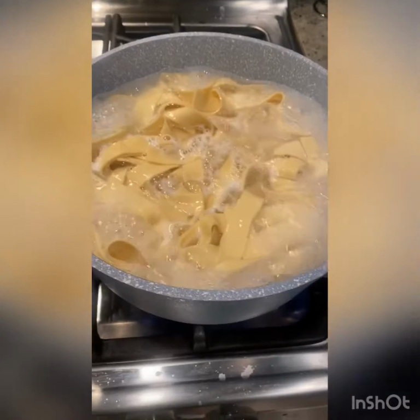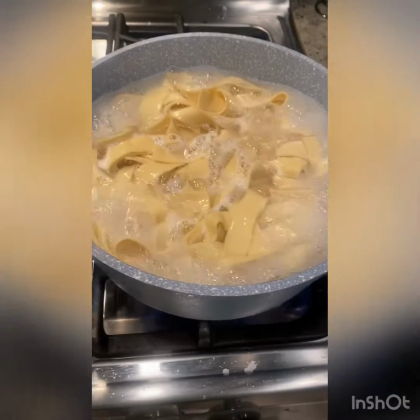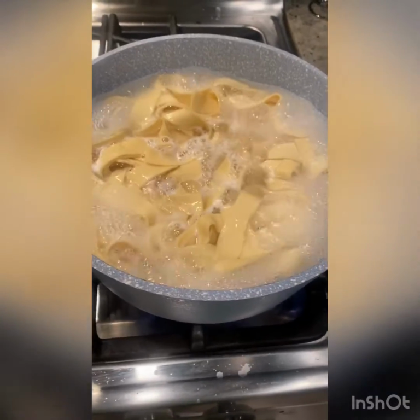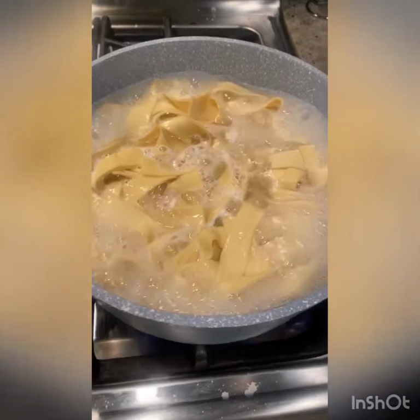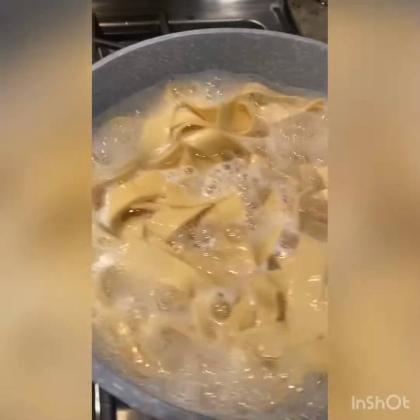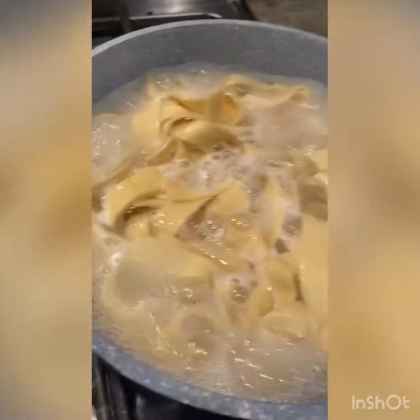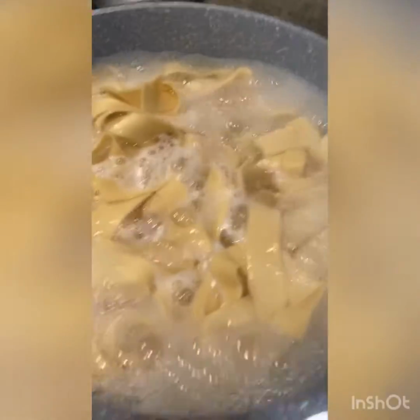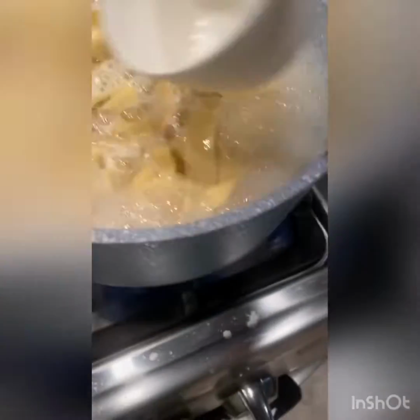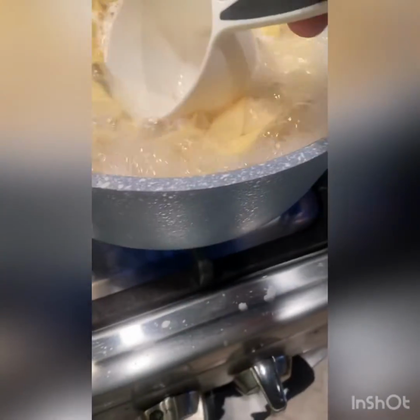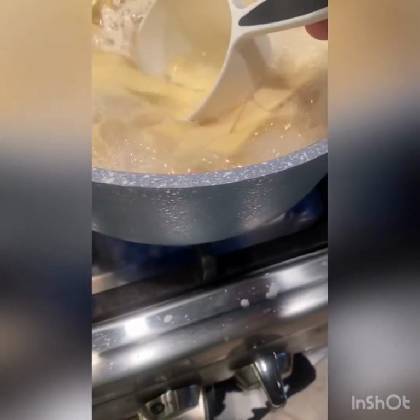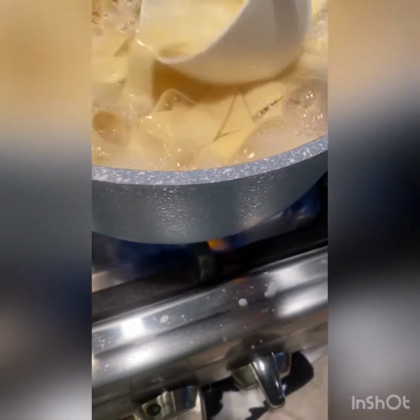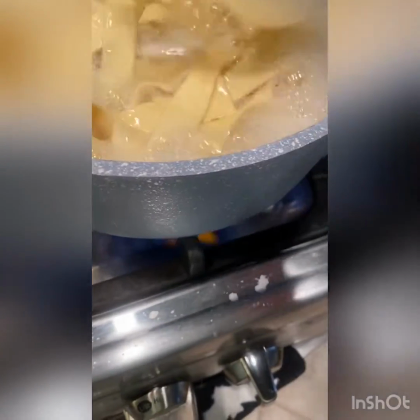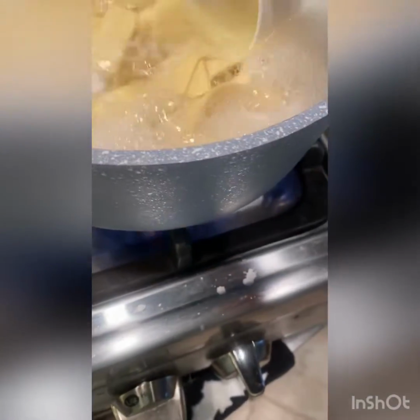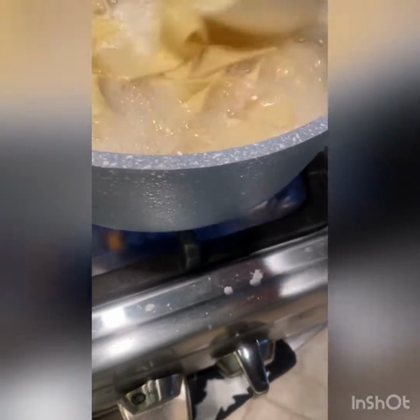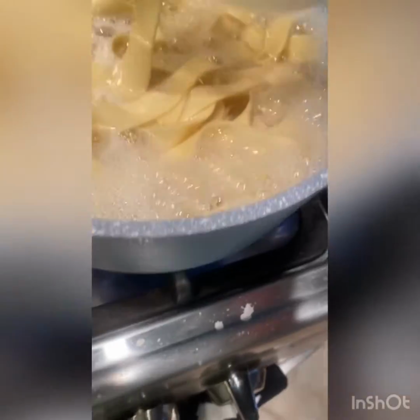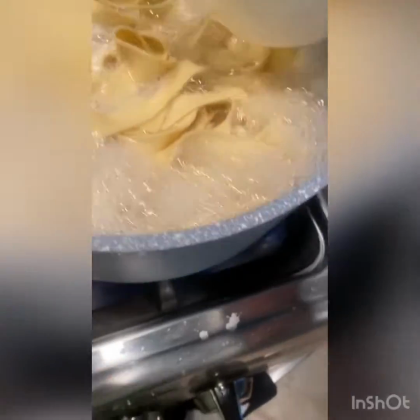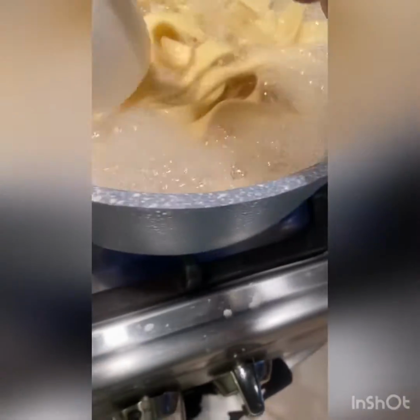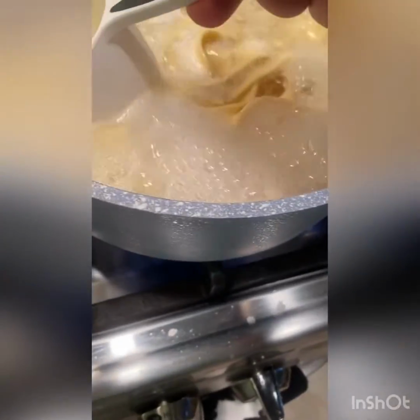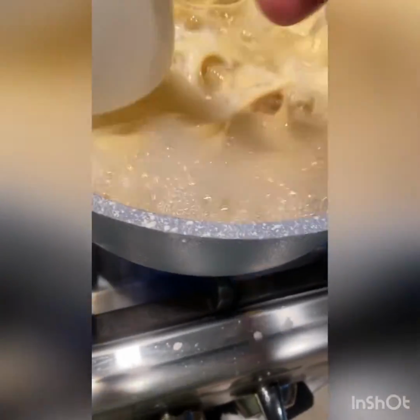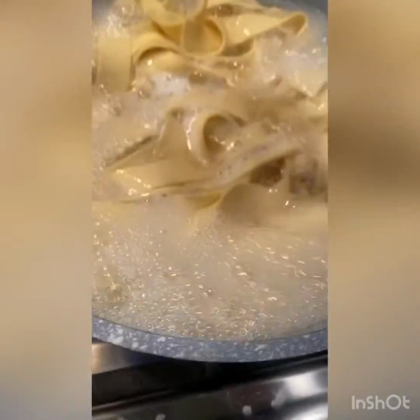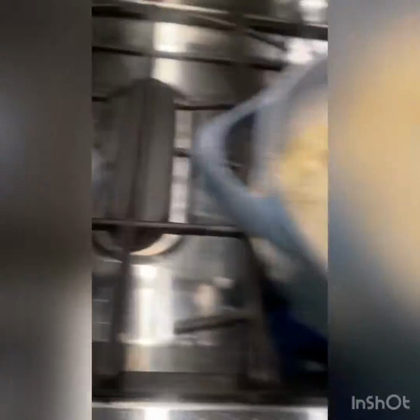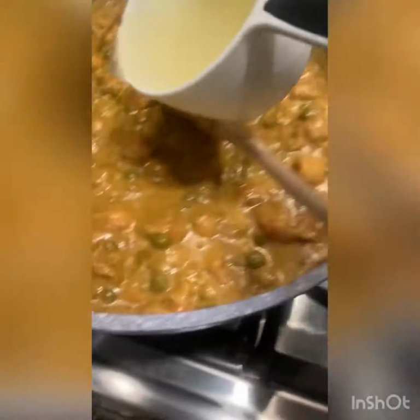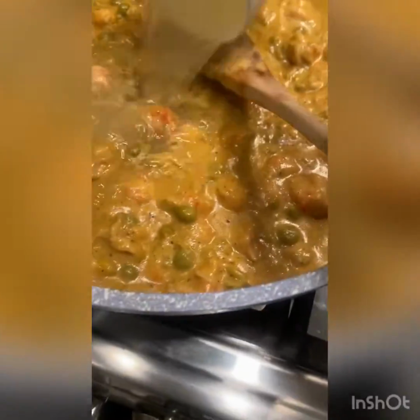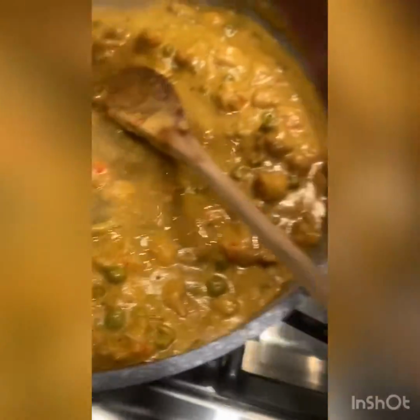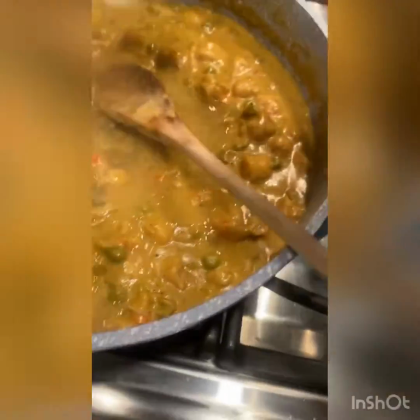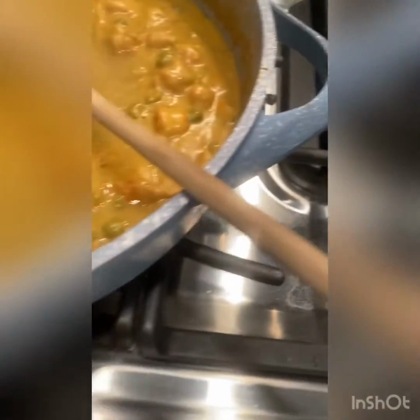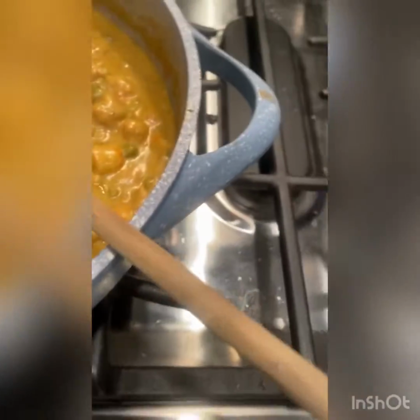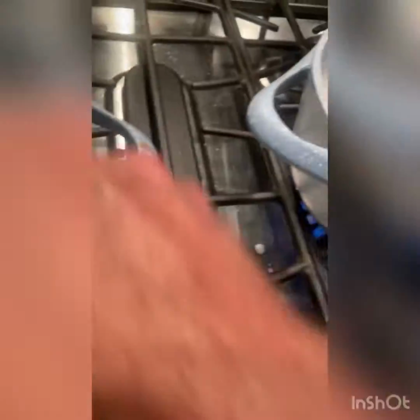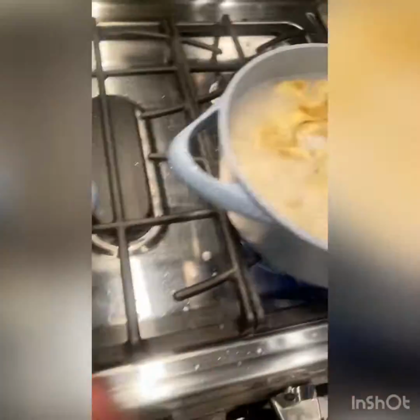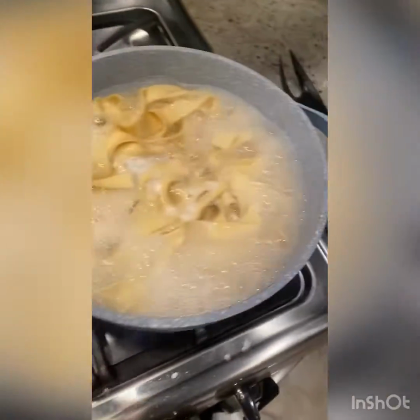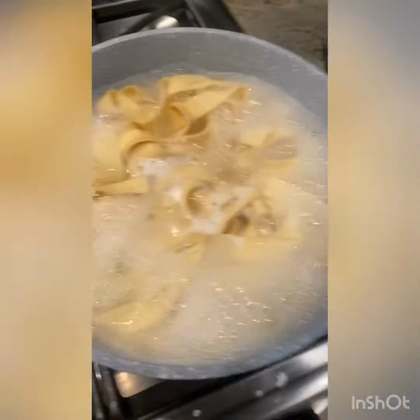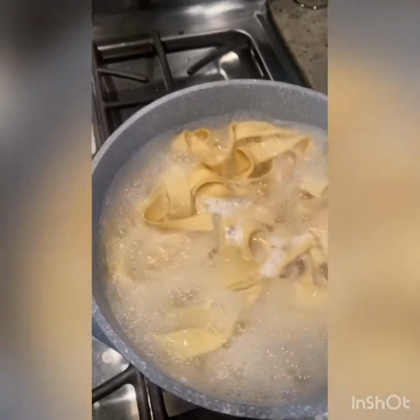When the pasta is almost done, you're going to want to take about one cup of the pasta water and put it right into the sauce. This is going to help make the pasta extra creamy and extra delicious.